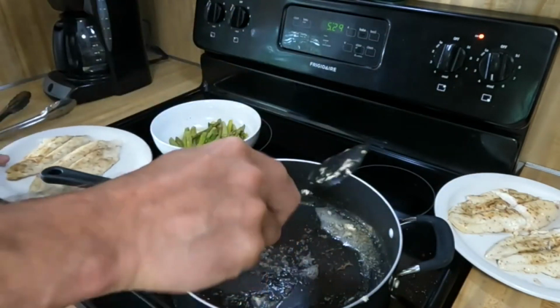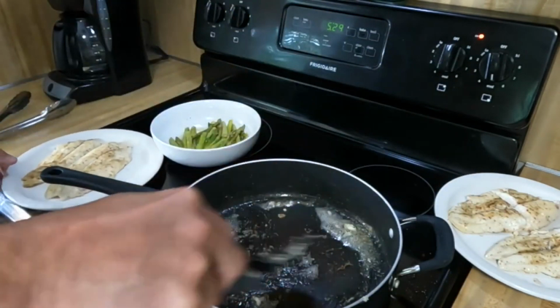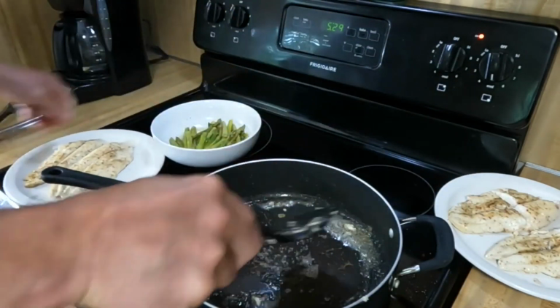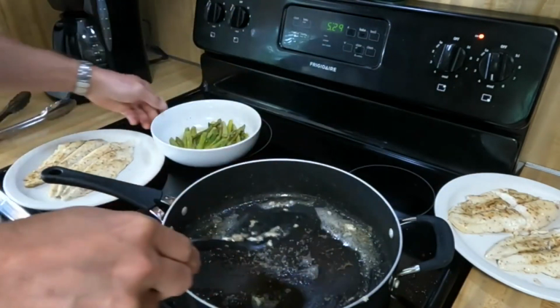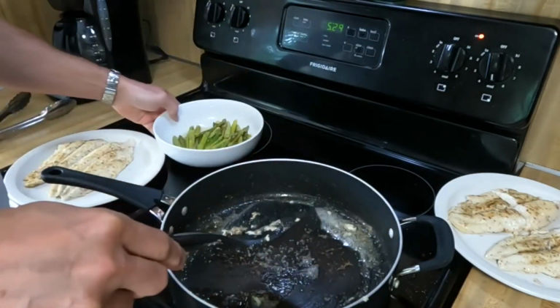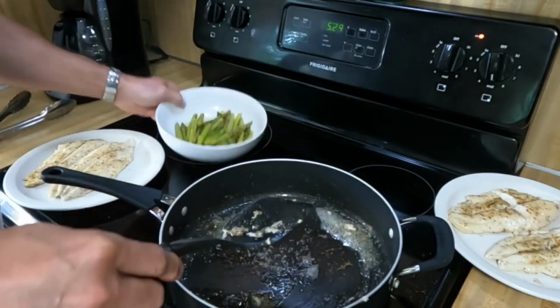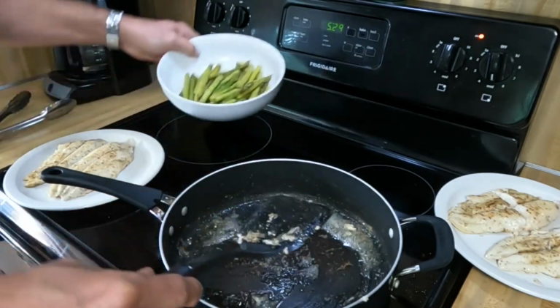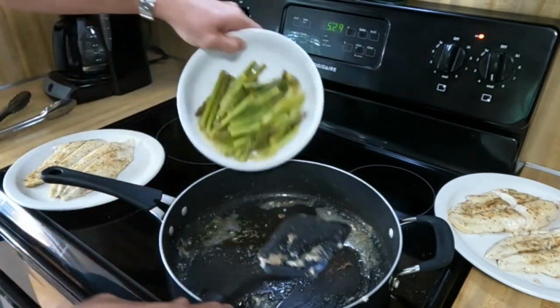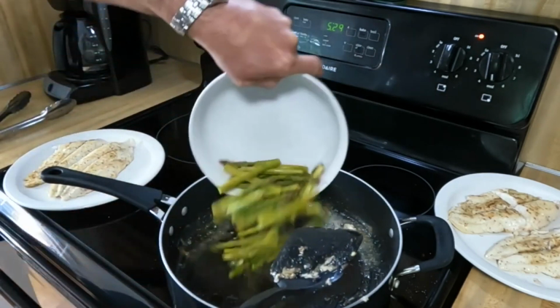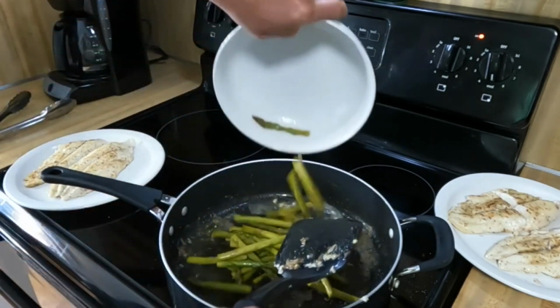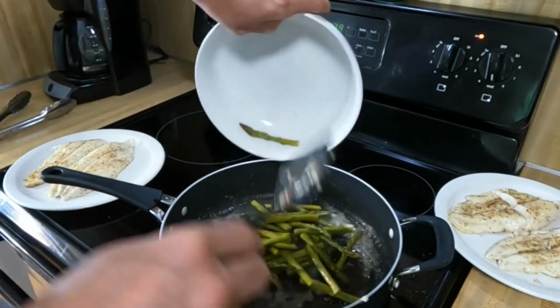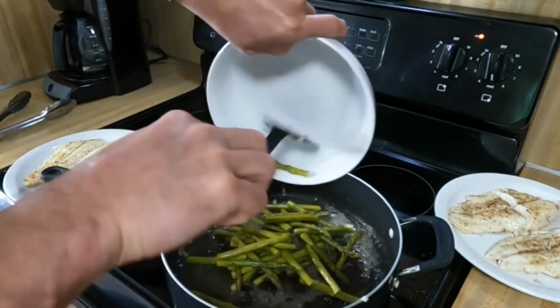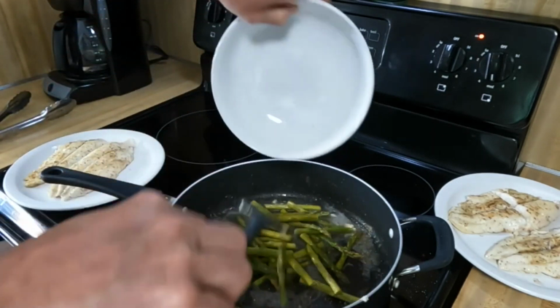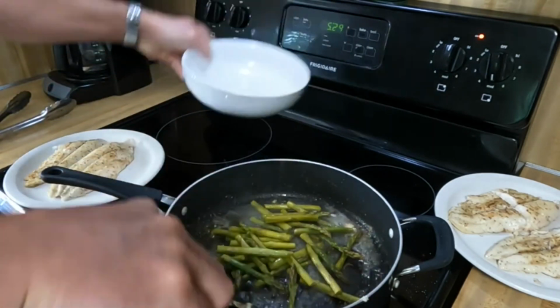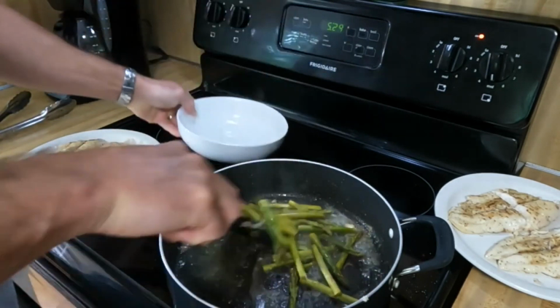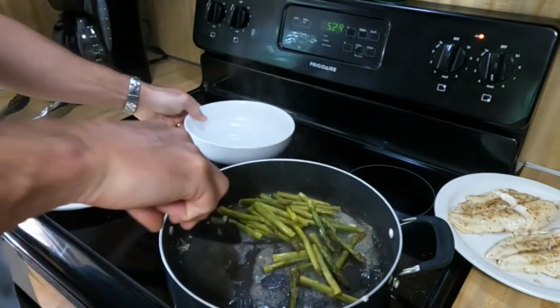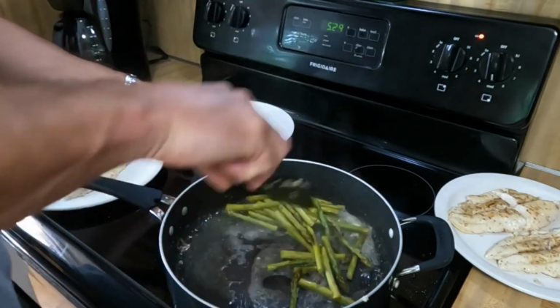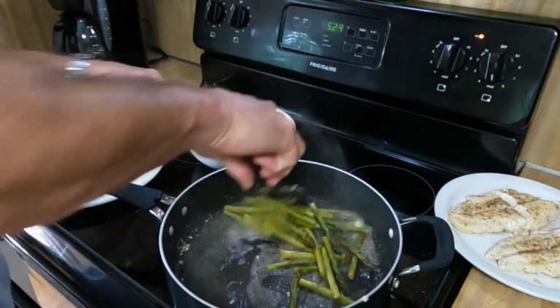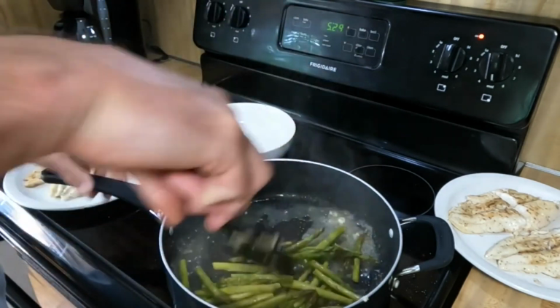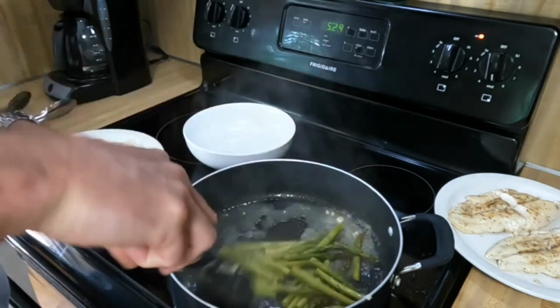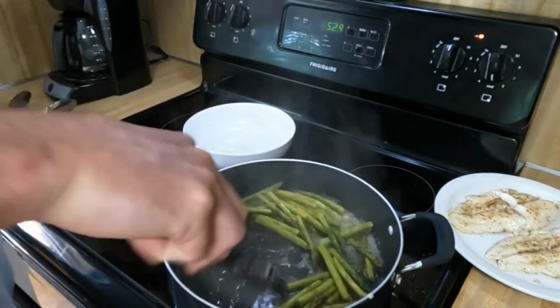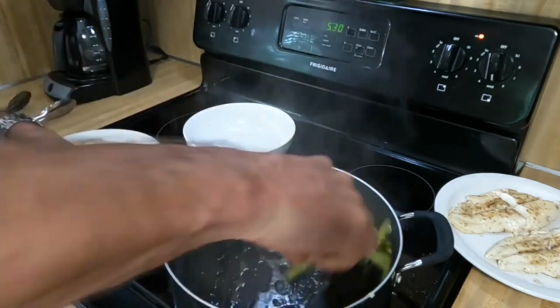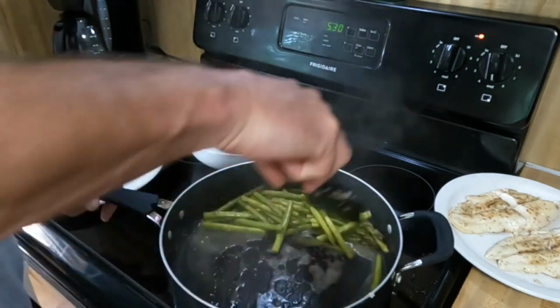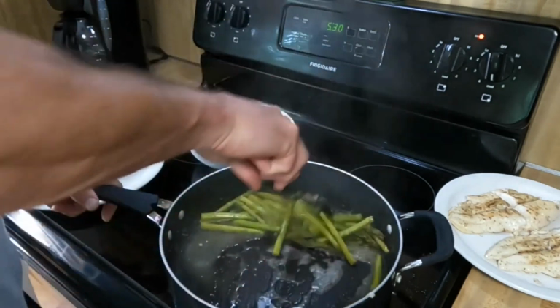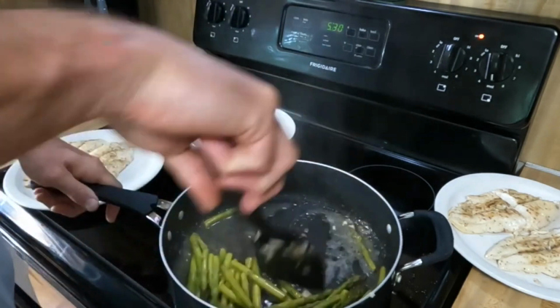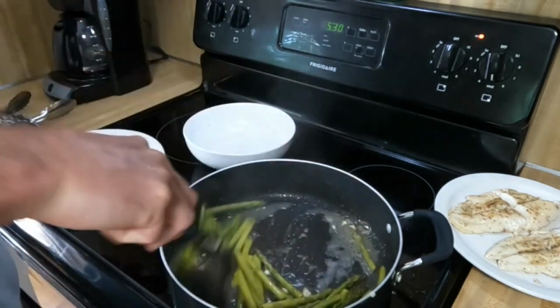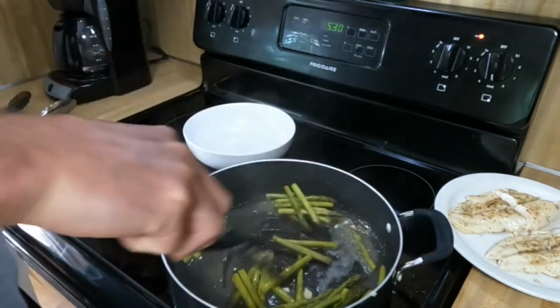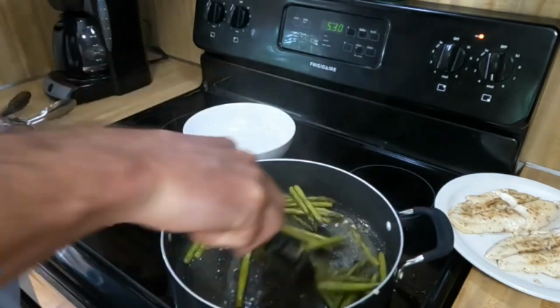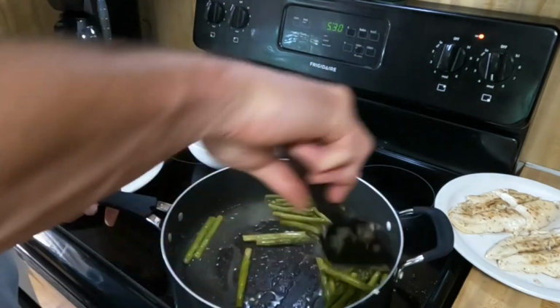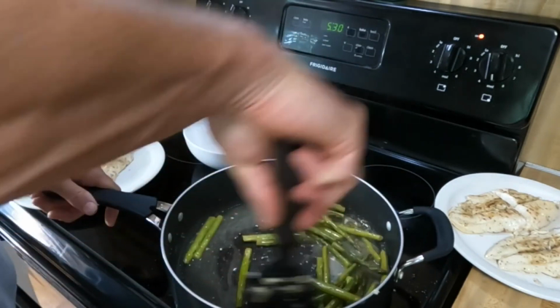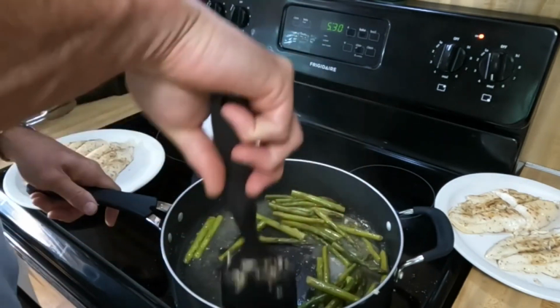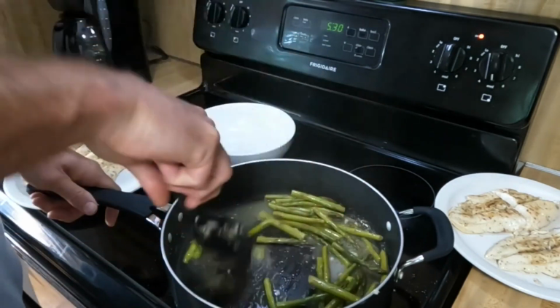That goodness in the pan is hard to leave behind — I'm going to share those flavors with the asparagus.